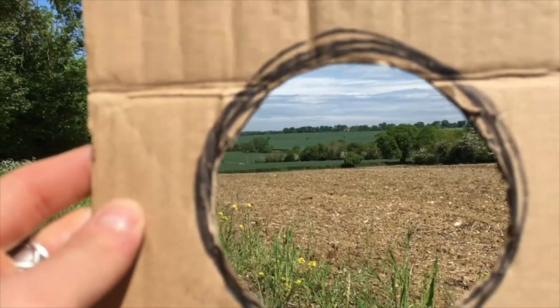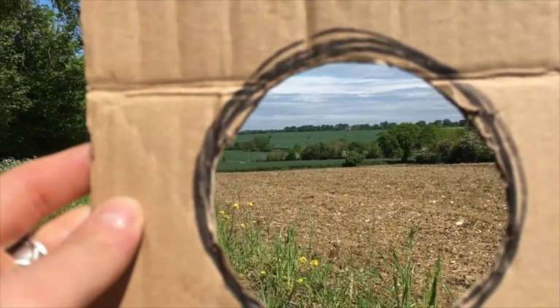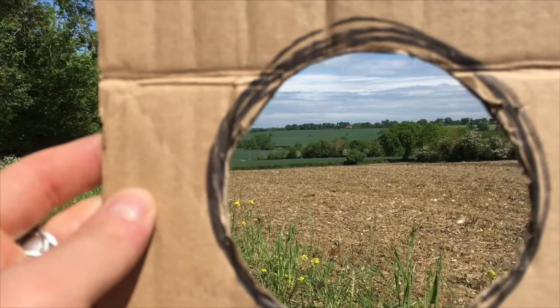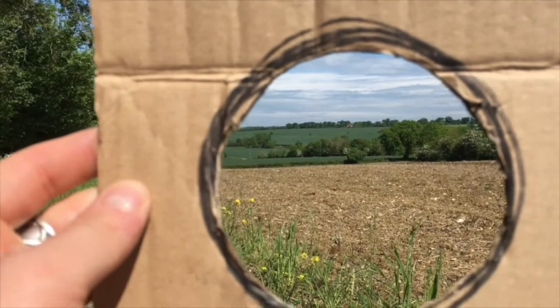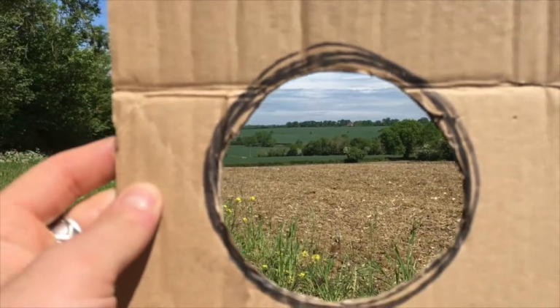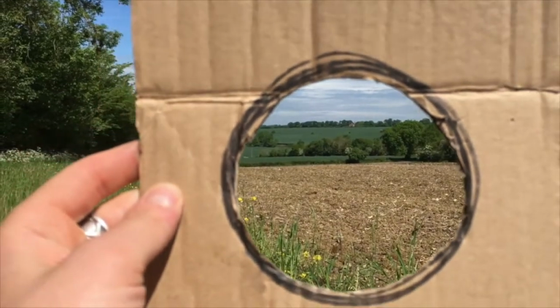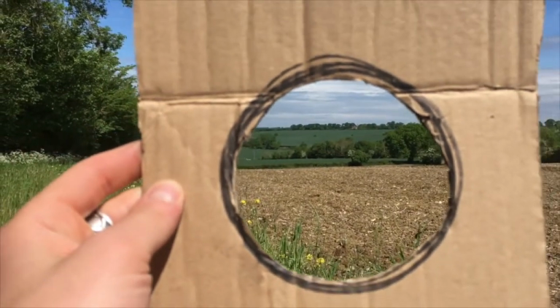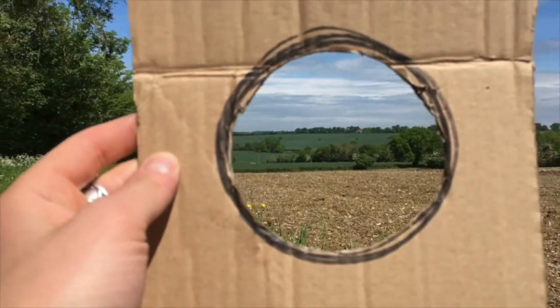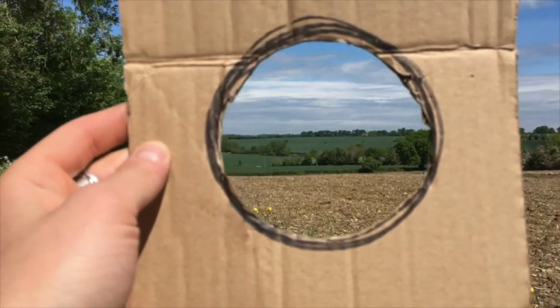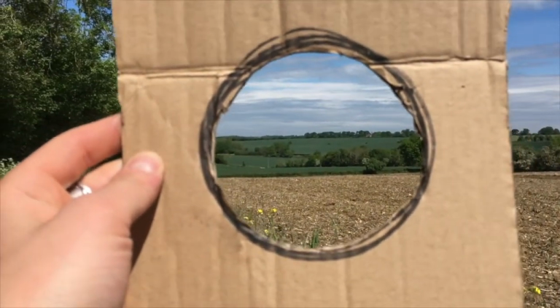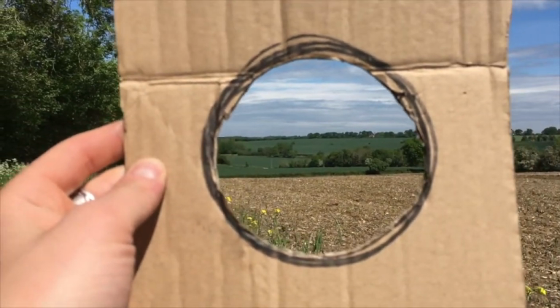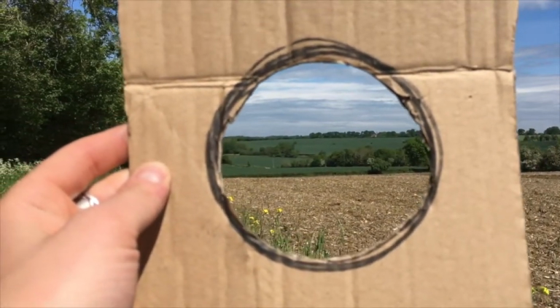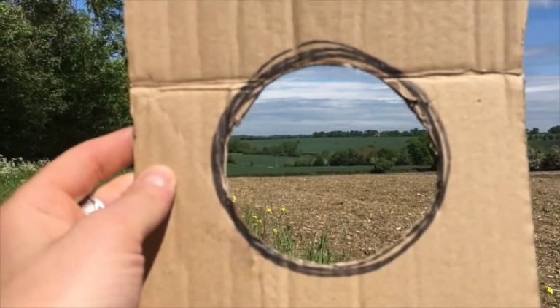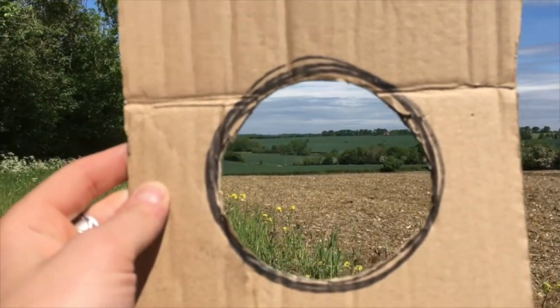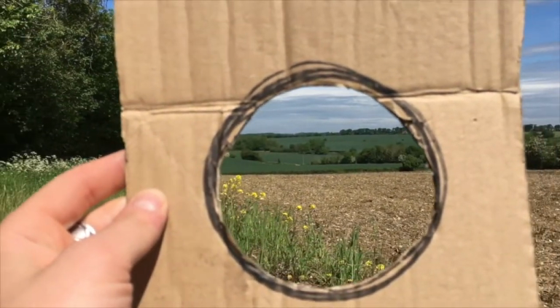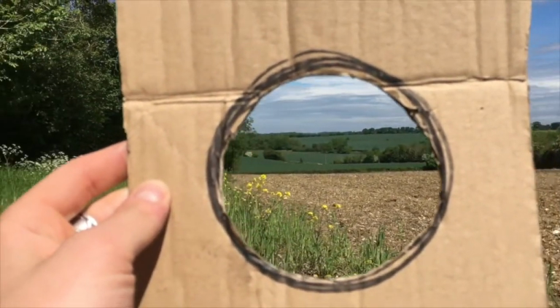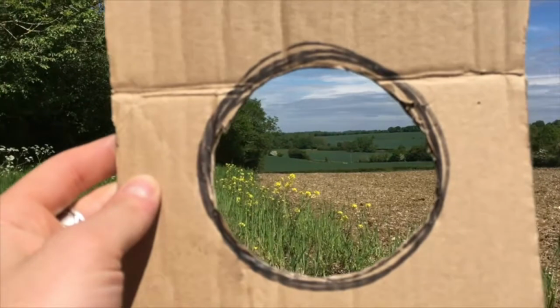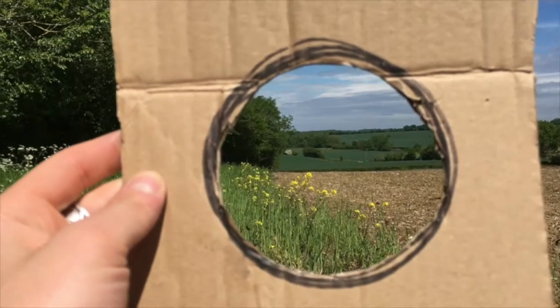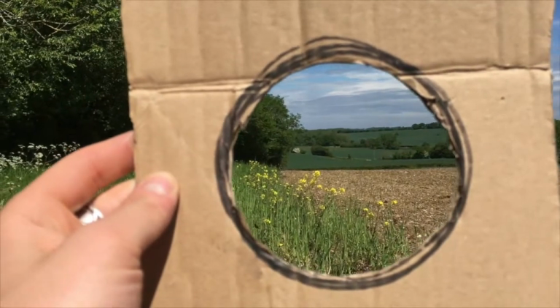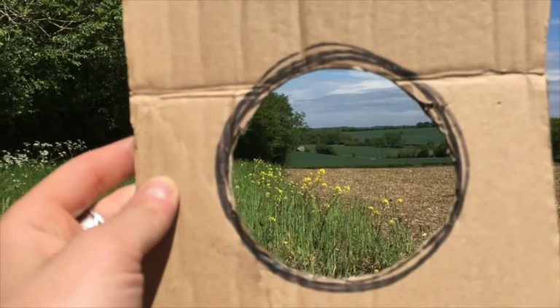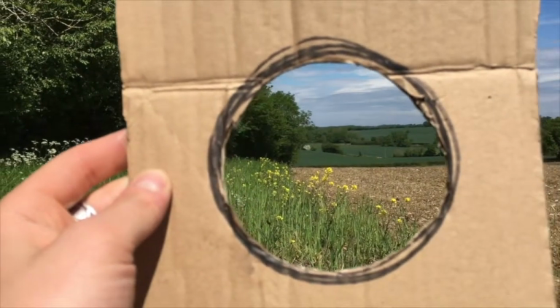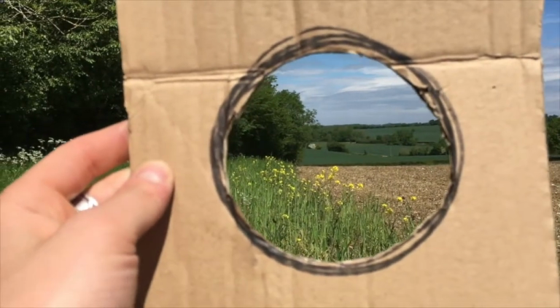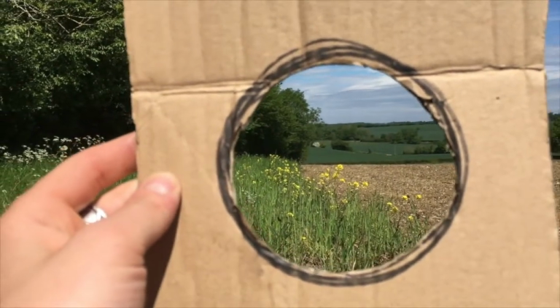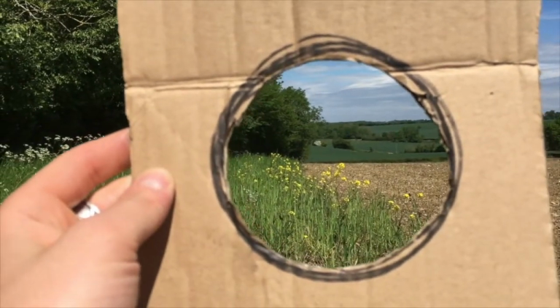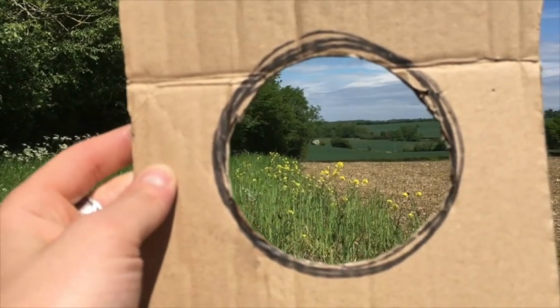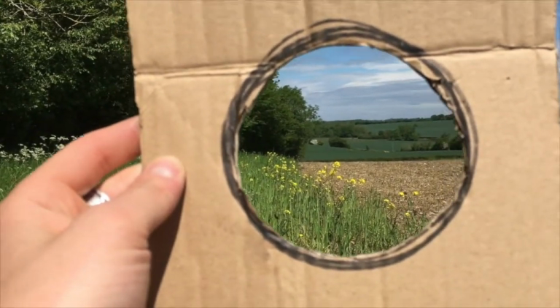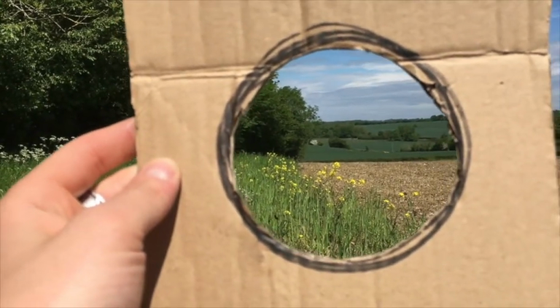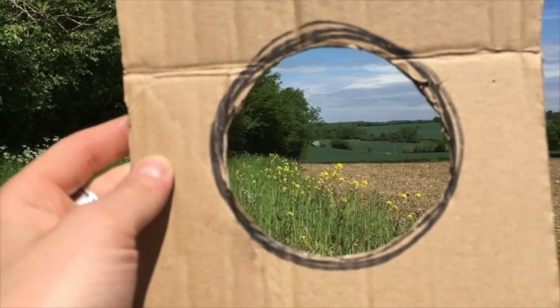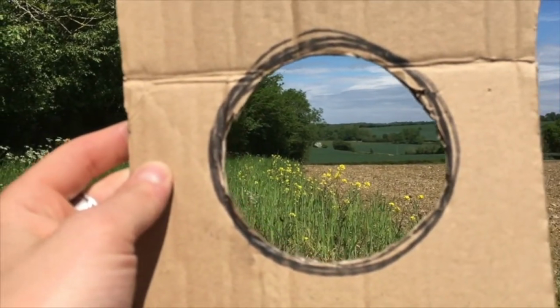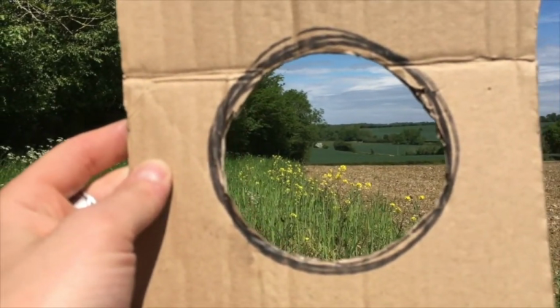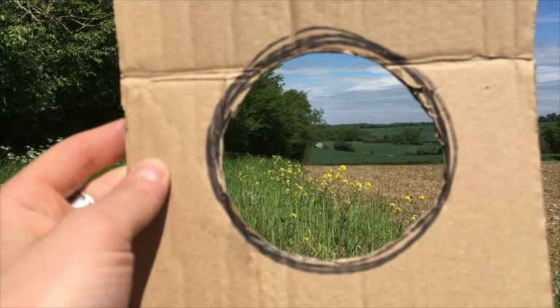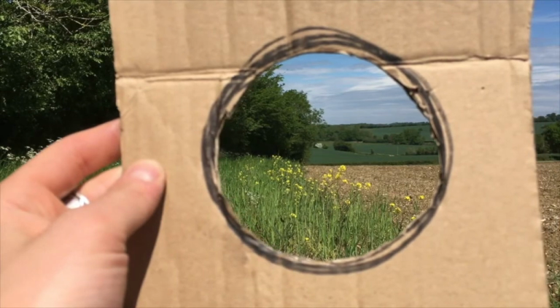The first thing to do is simply hold up the viewfinder and have a look through, playing around with moving it further and closer towards your face, noticing how the elements within the composition in the window change.